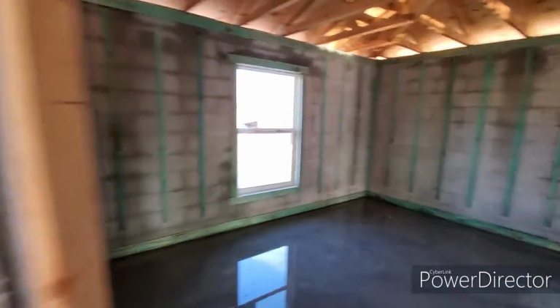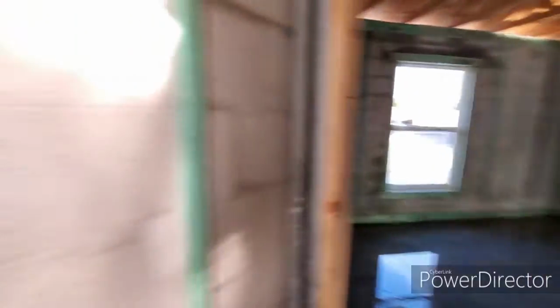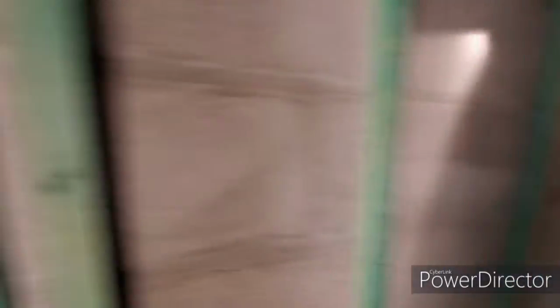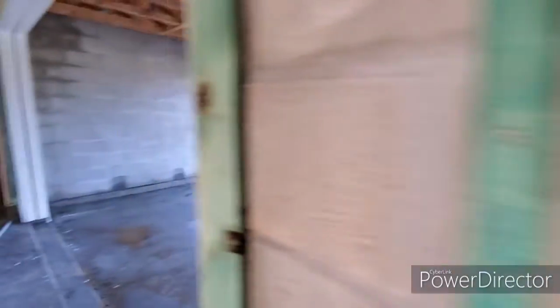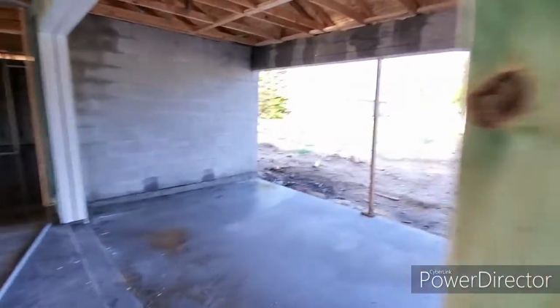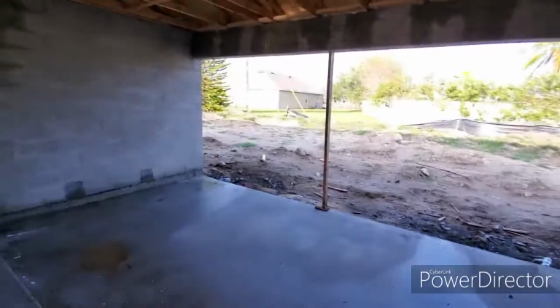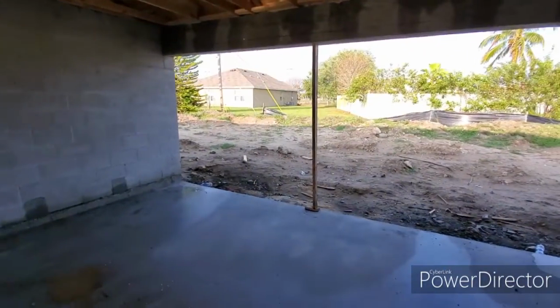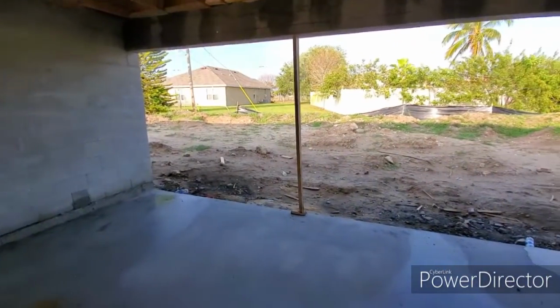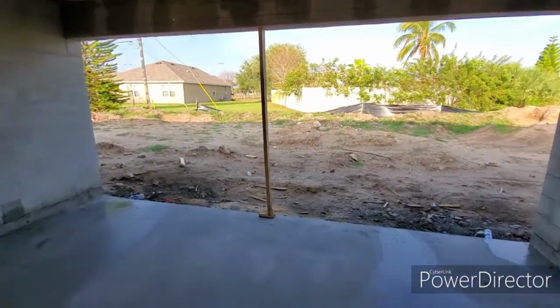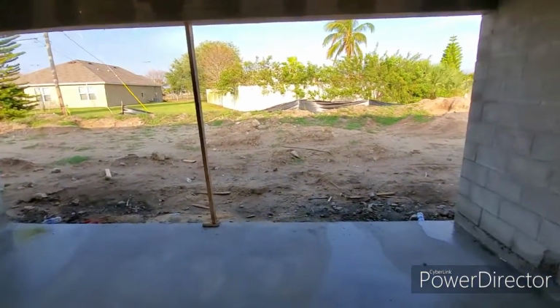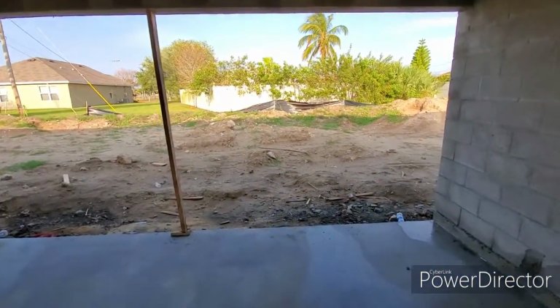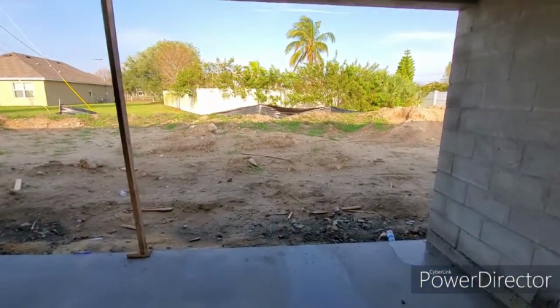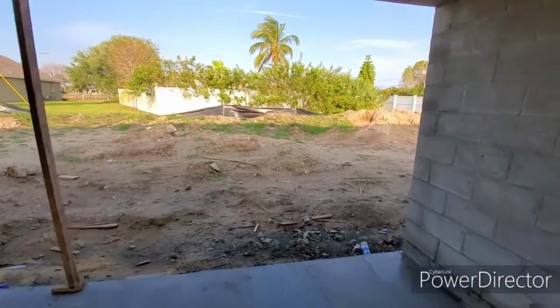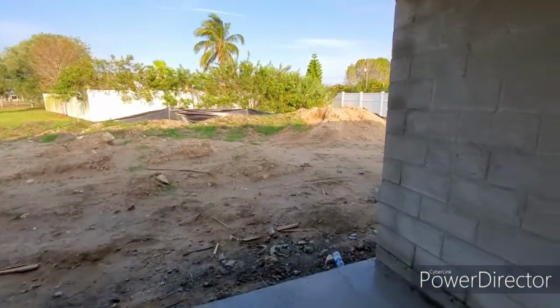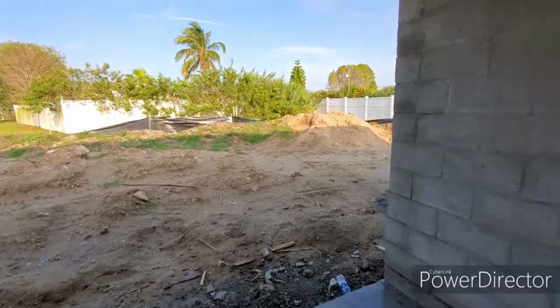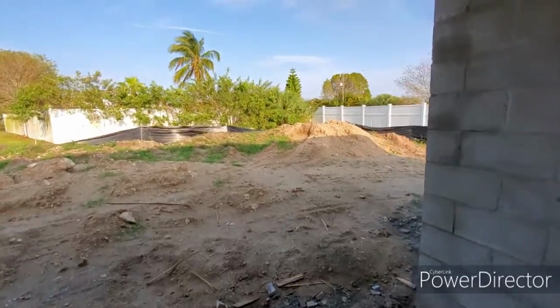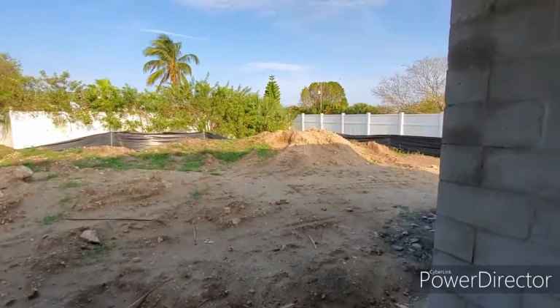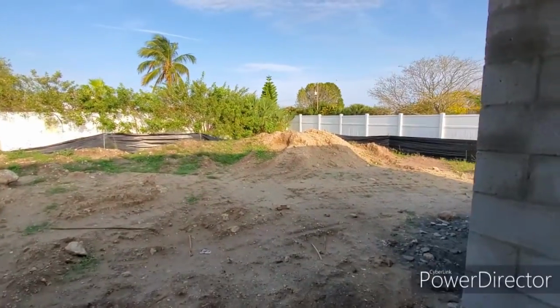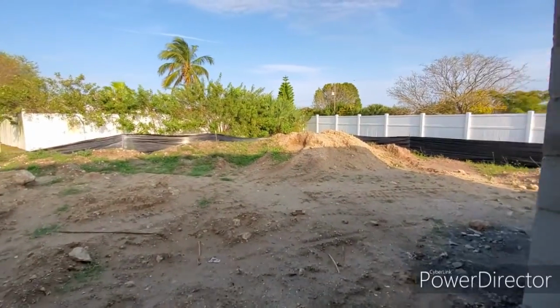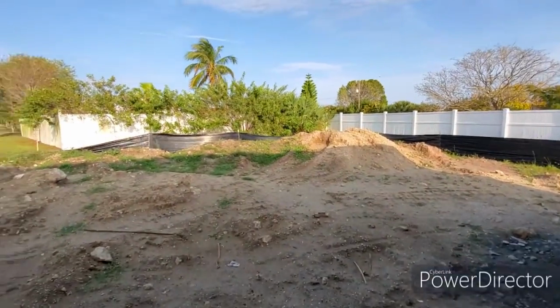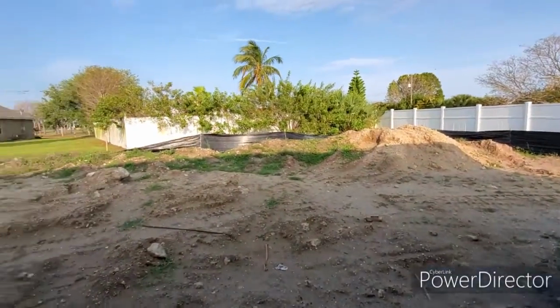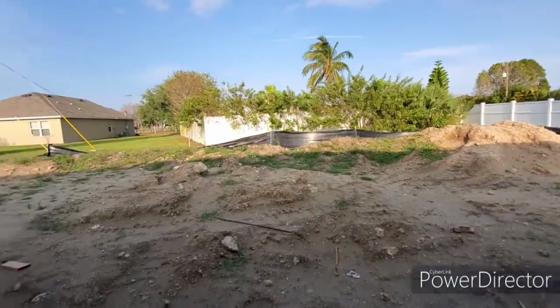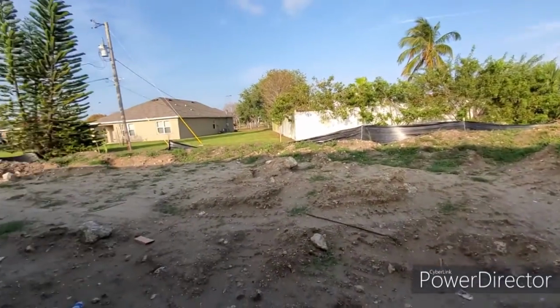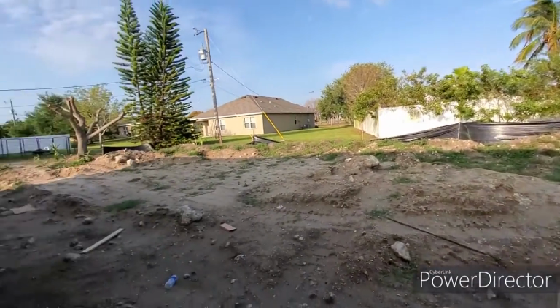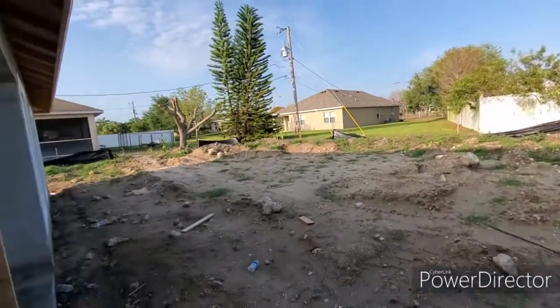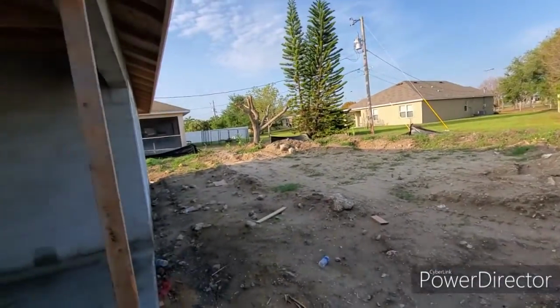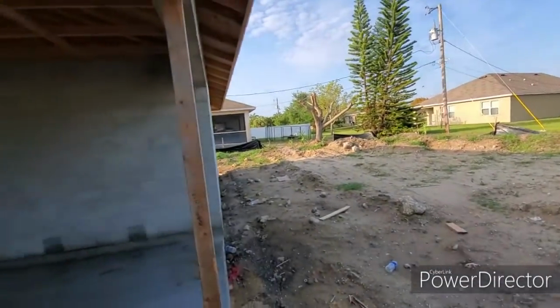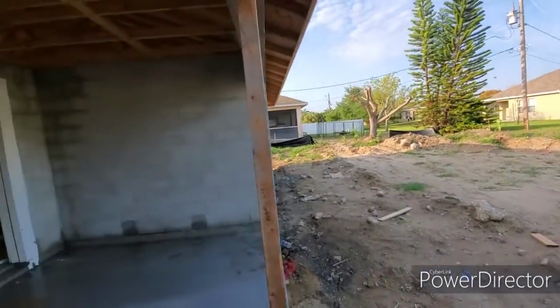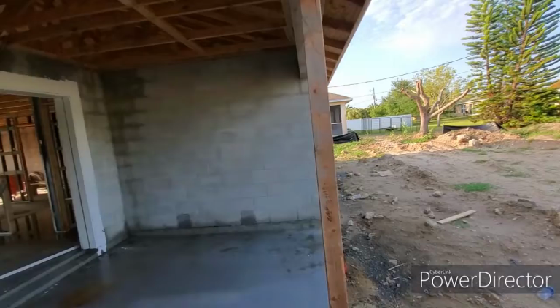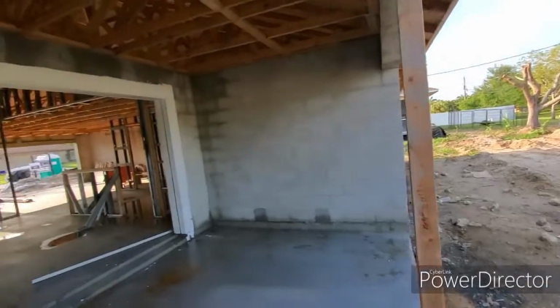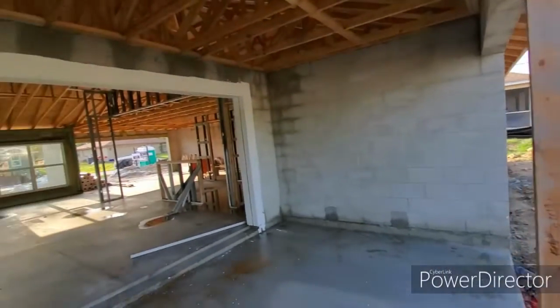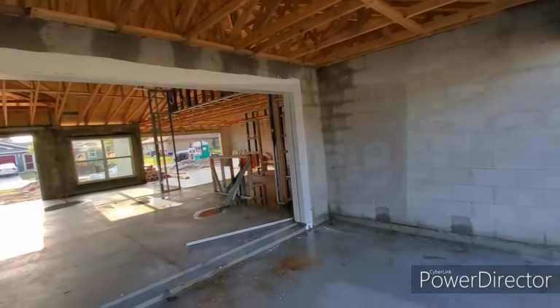And then coming out here, we've got a nice covered lanai on a very large lot. They're coming together very nicely.